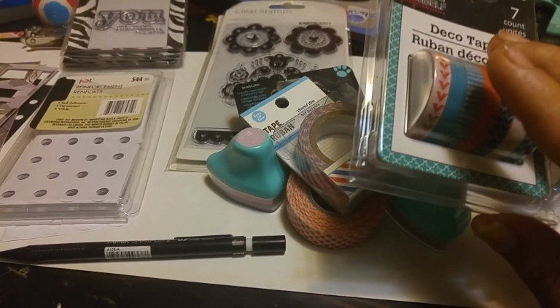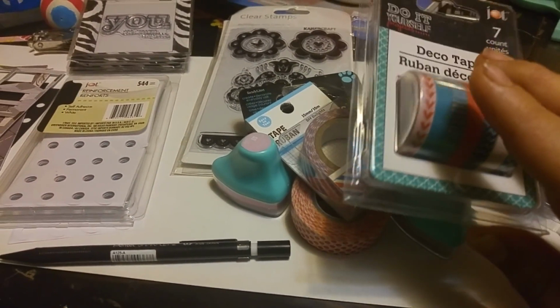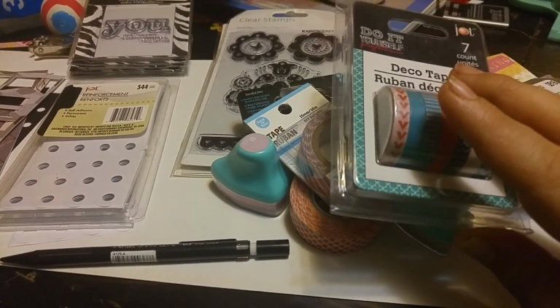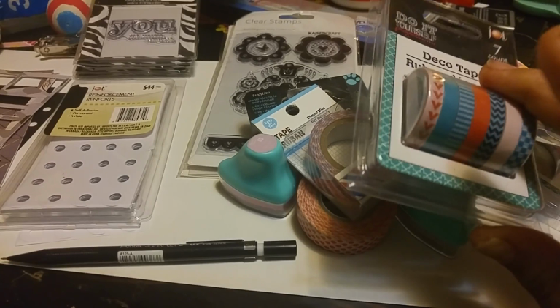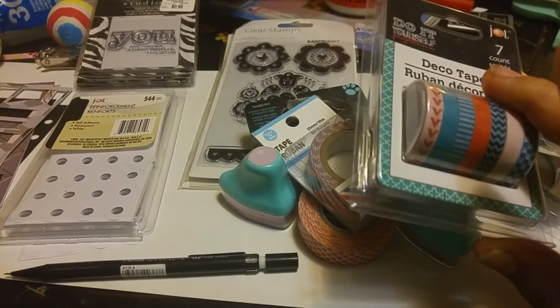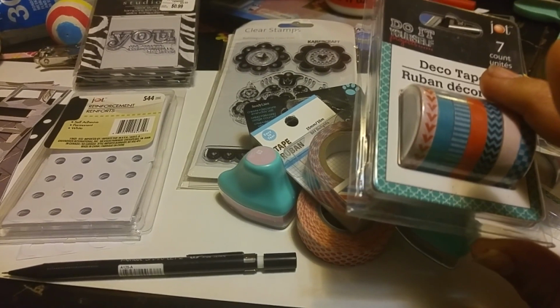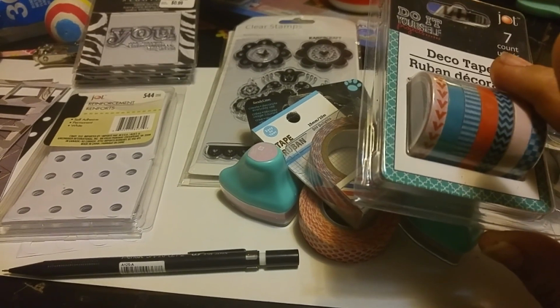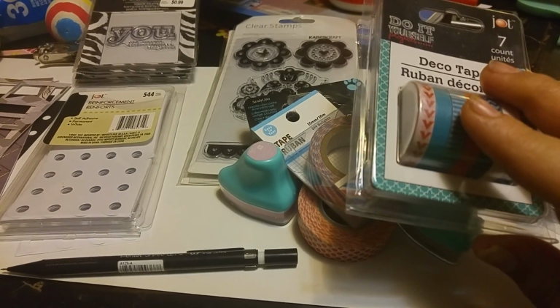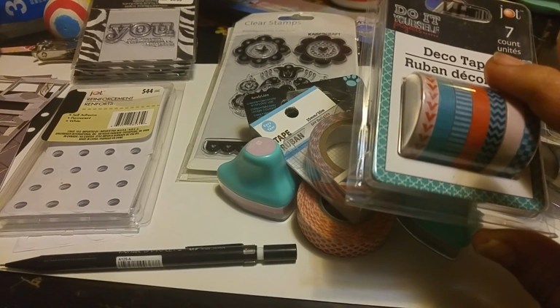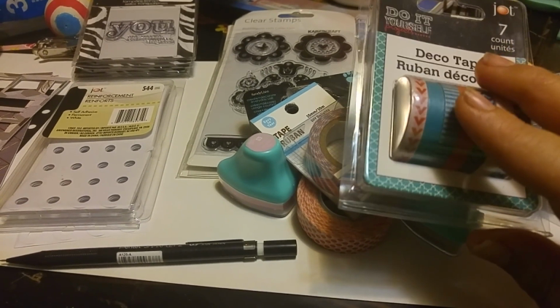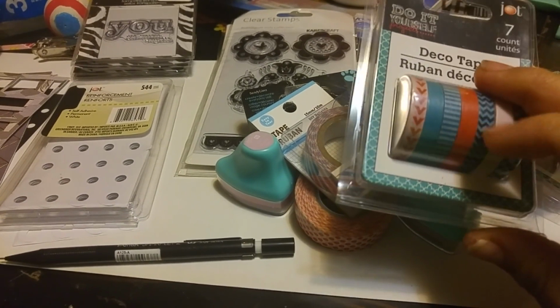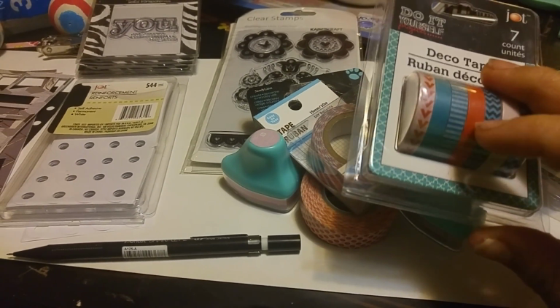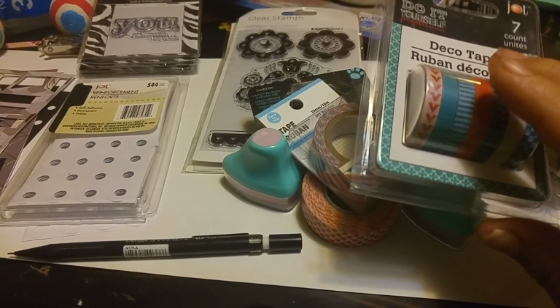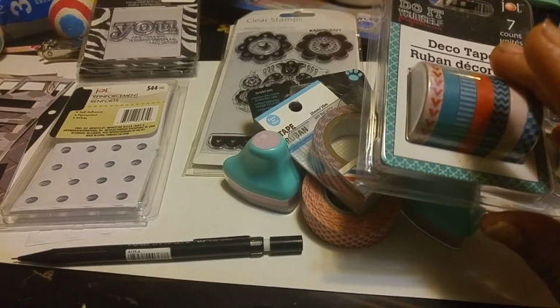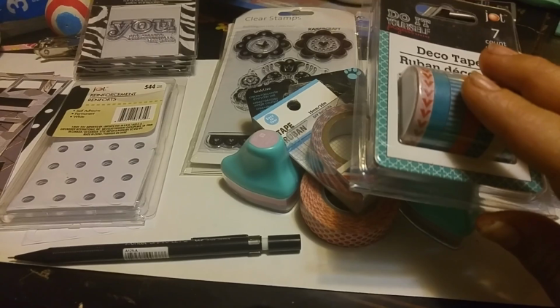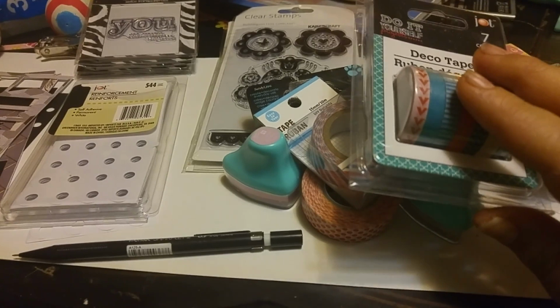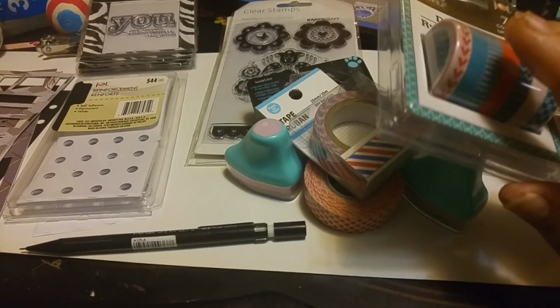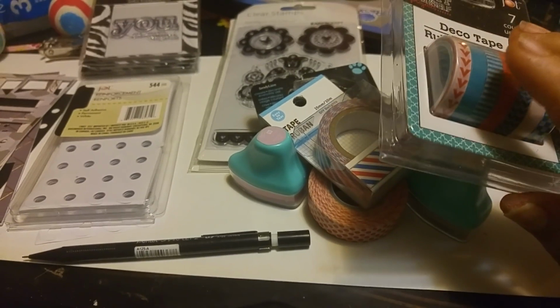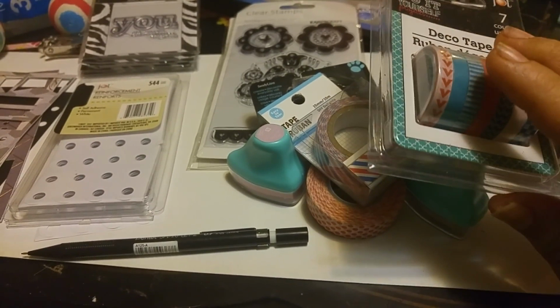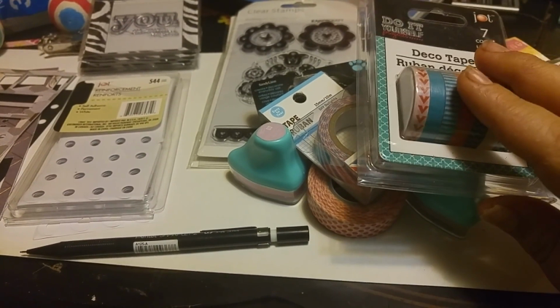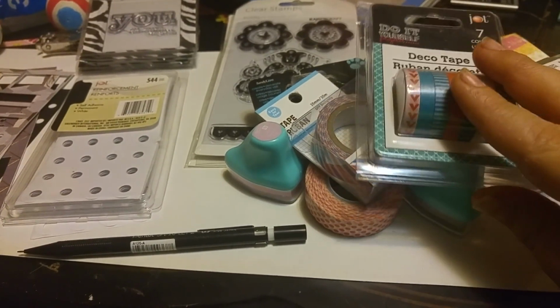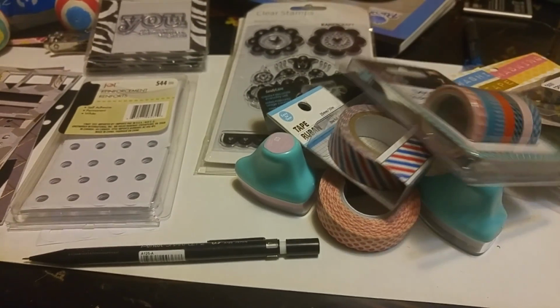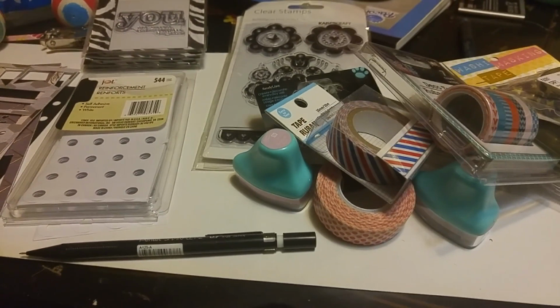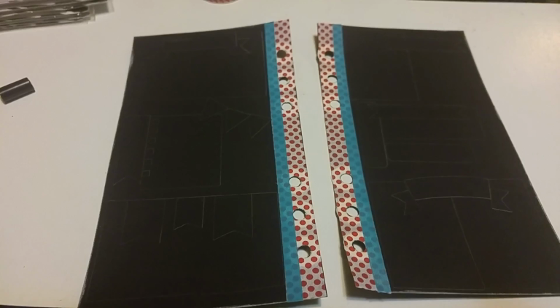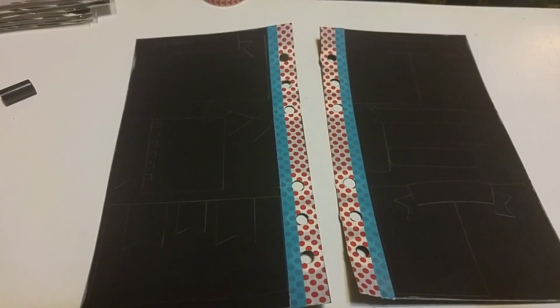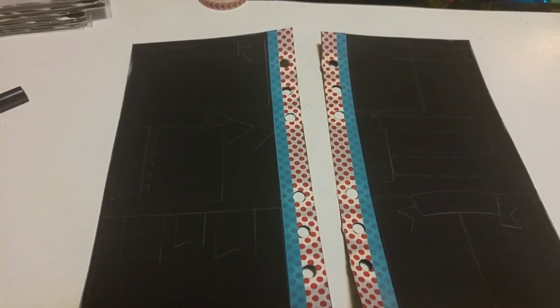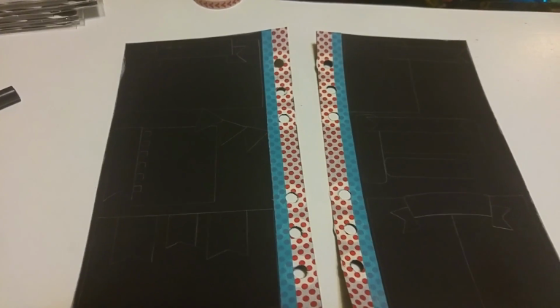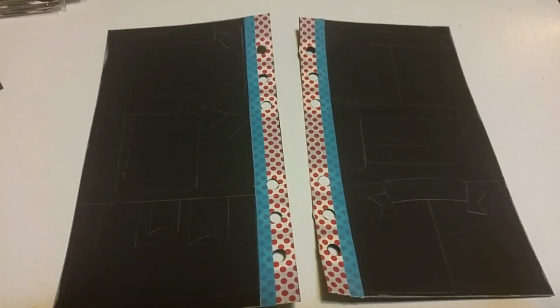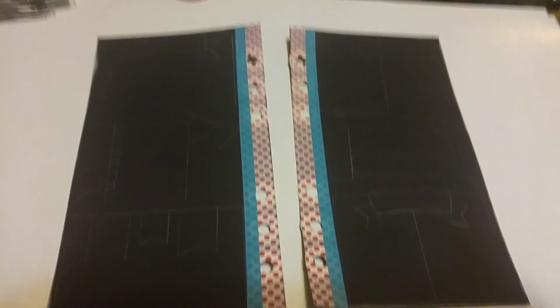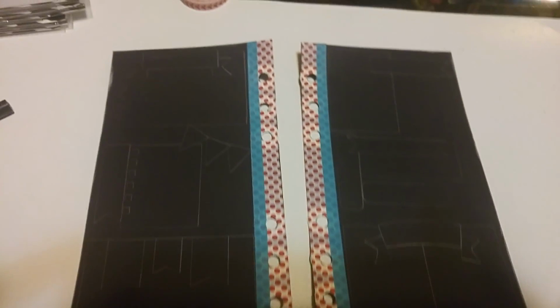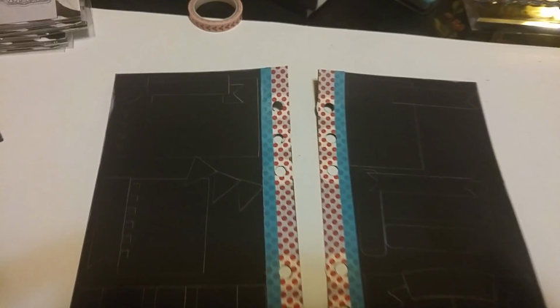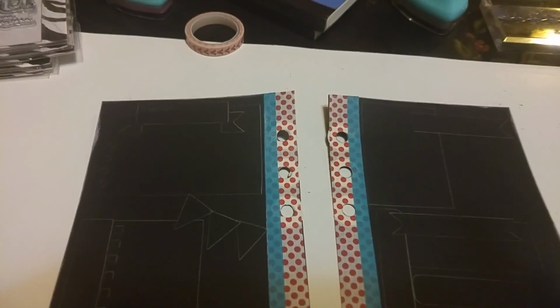I'm going to pause this, get set up, choose what washi tape I'm going to use, and get the outlines made. Okay, so it's really faint right now because I've used pencil.